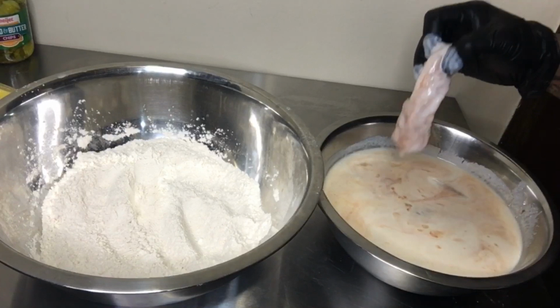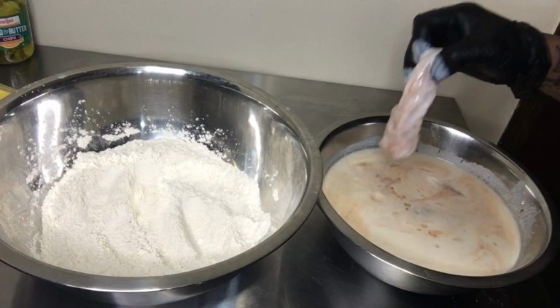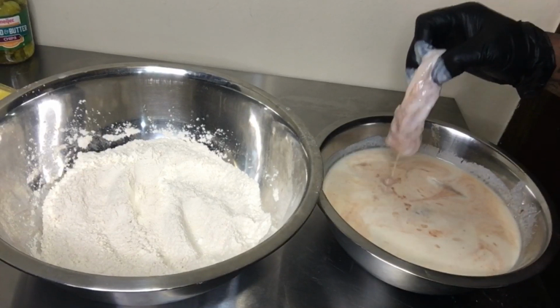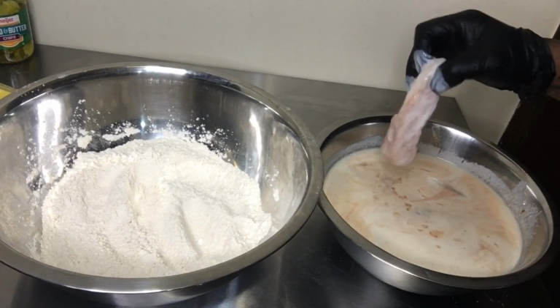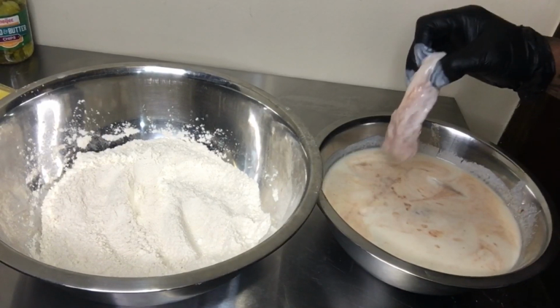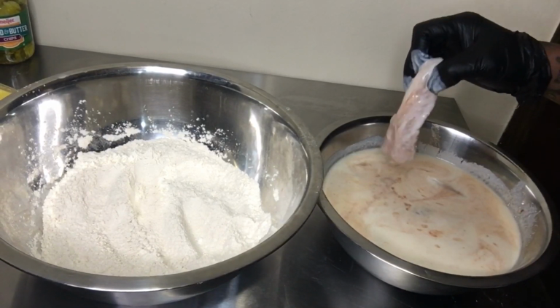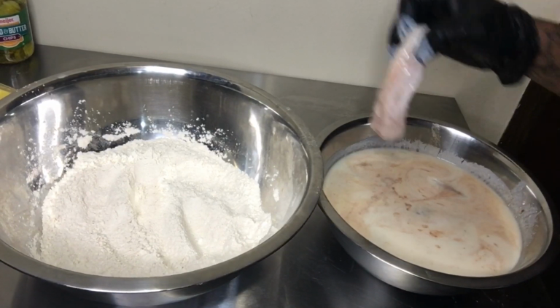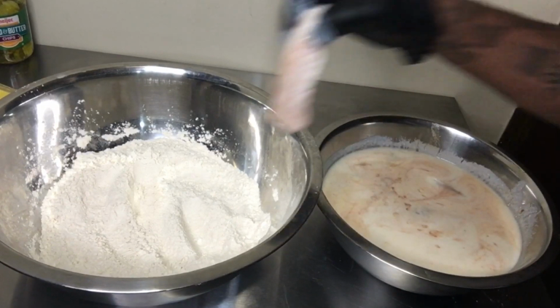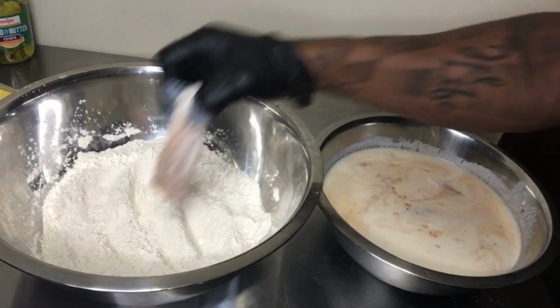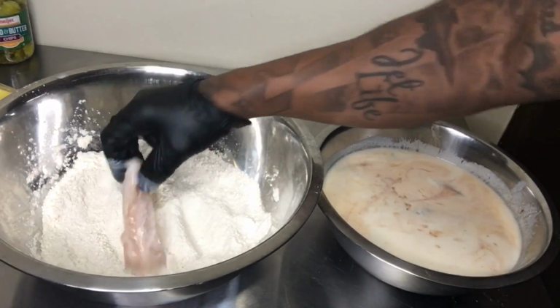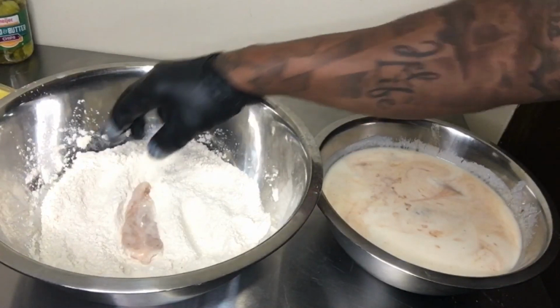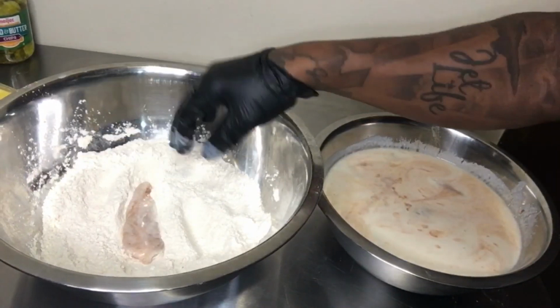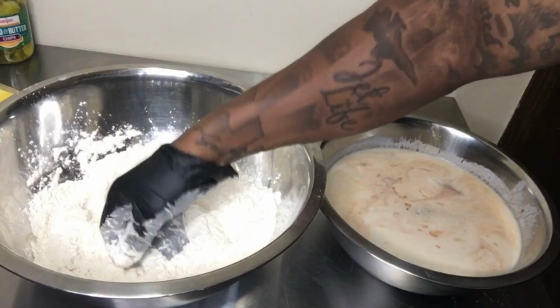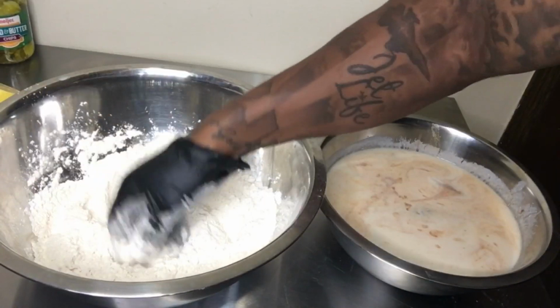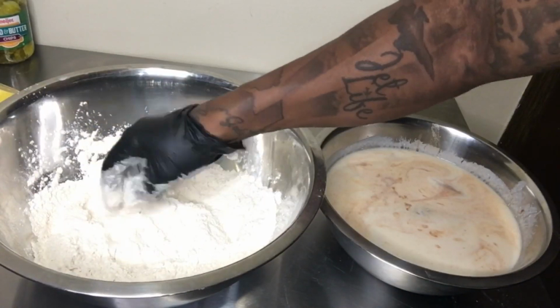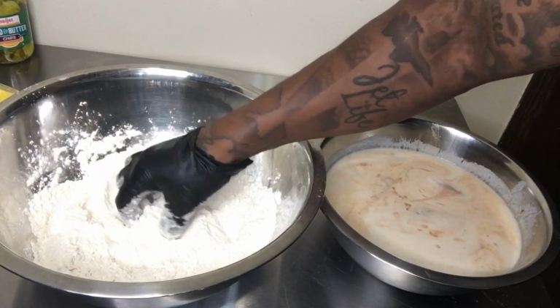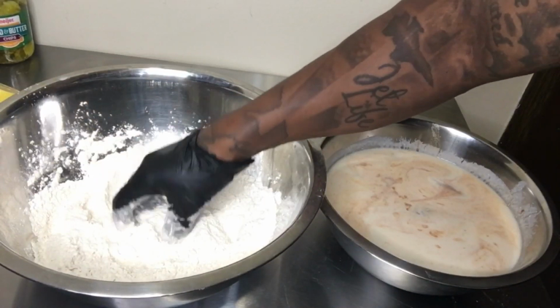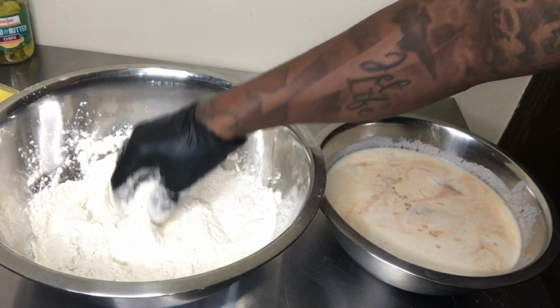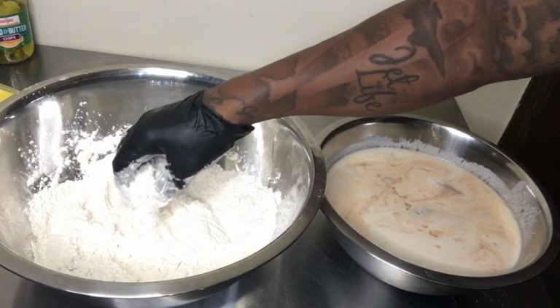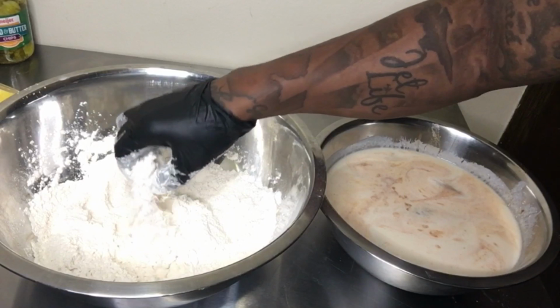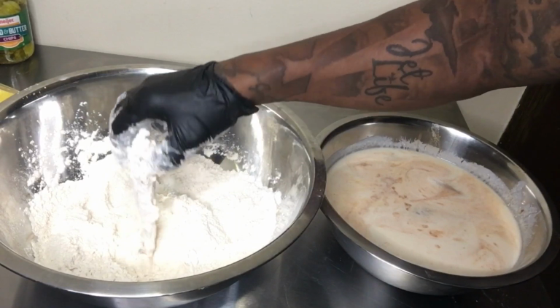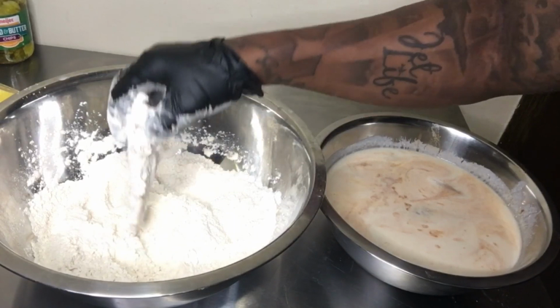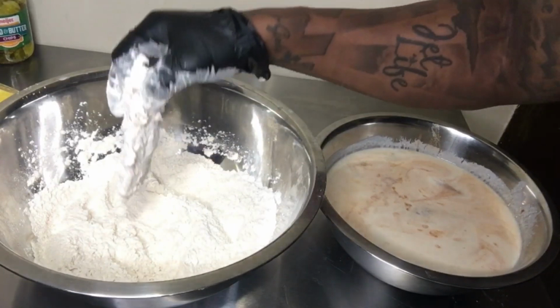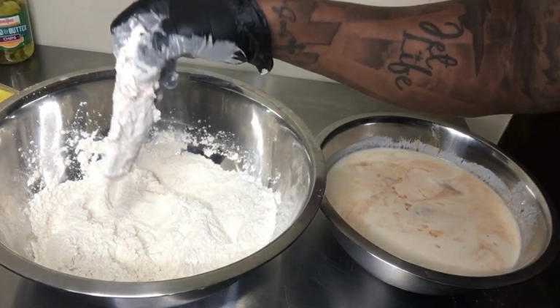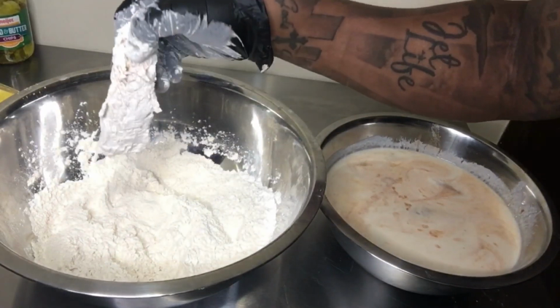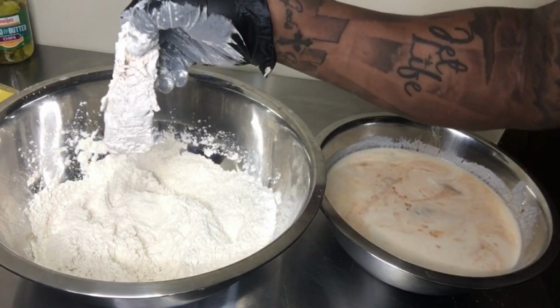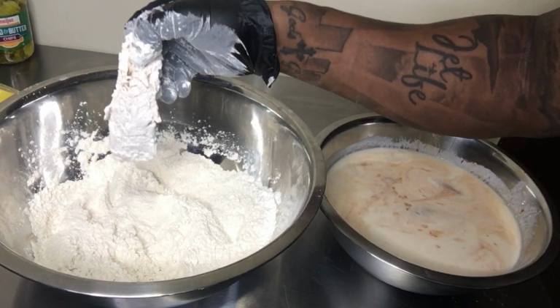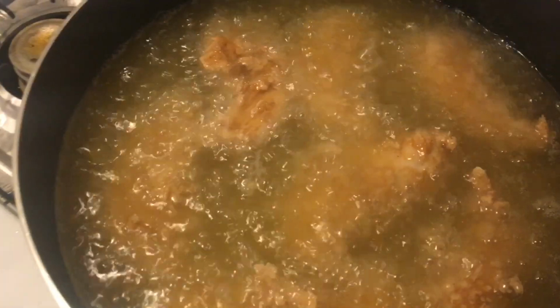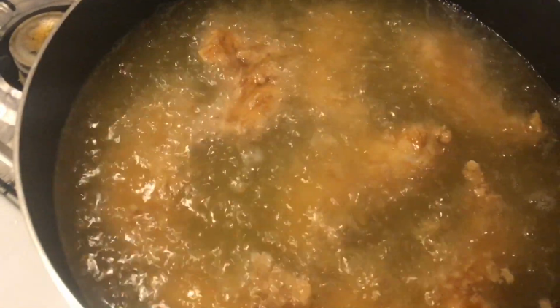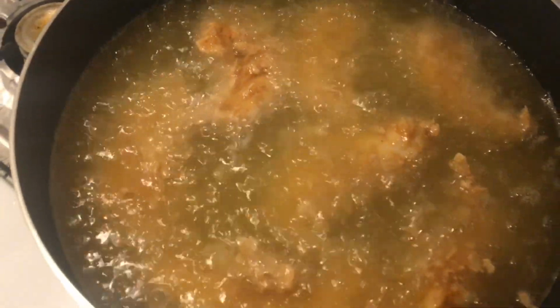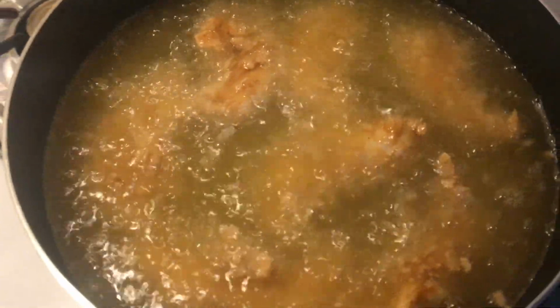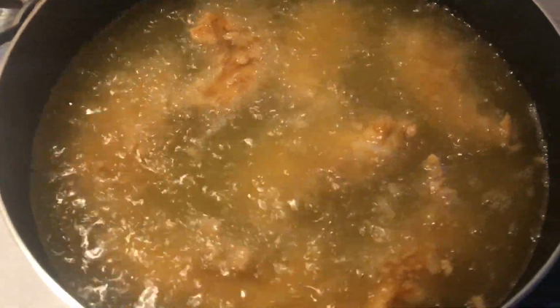Dump the chicken into the flour, get it nice and coated — yep, just like this. Let's go fry it.